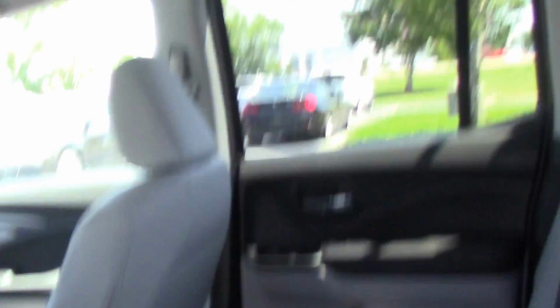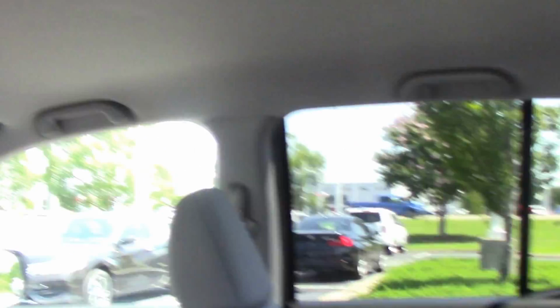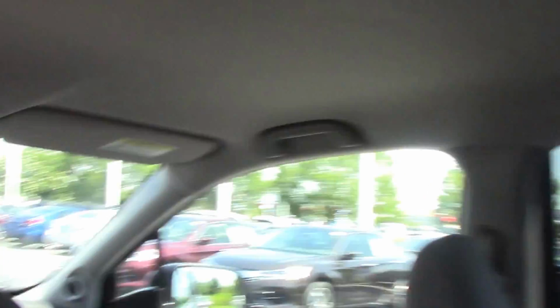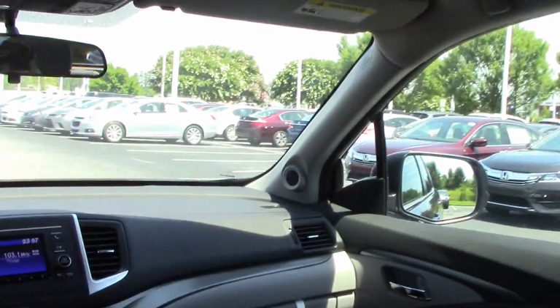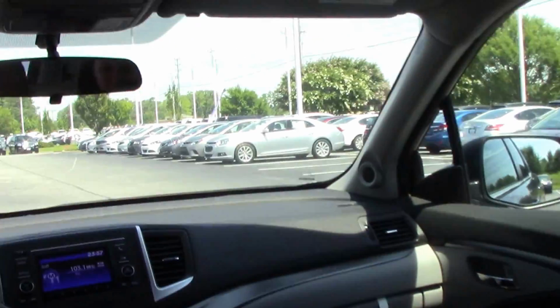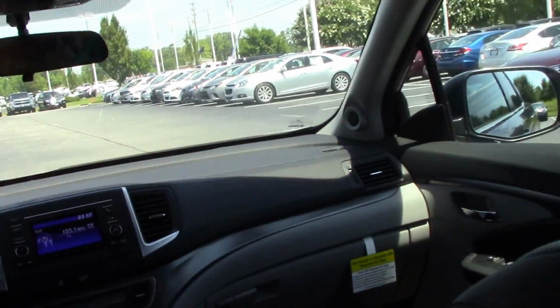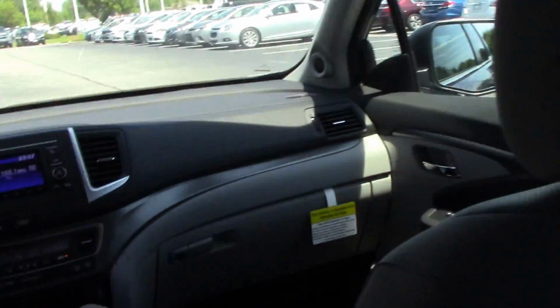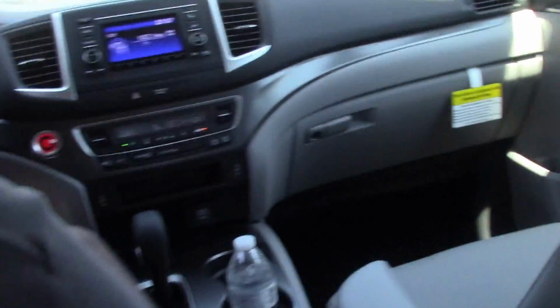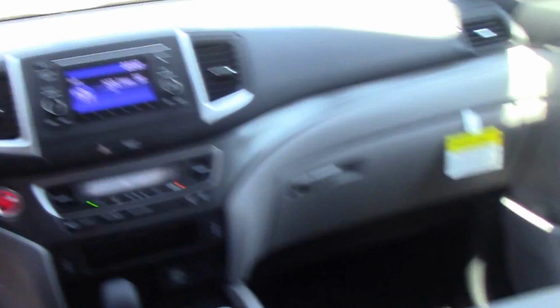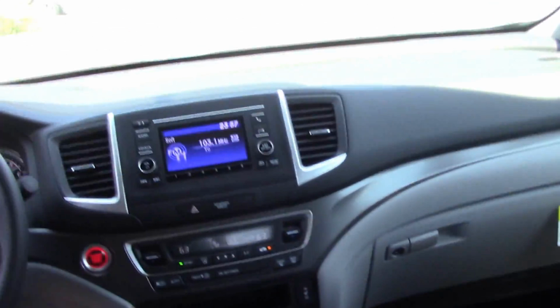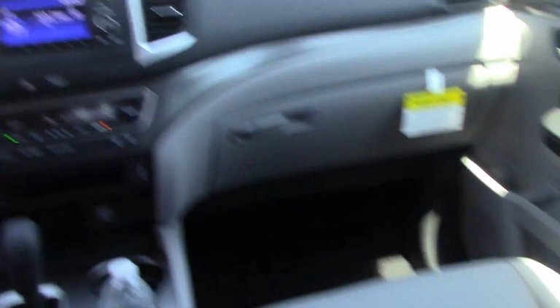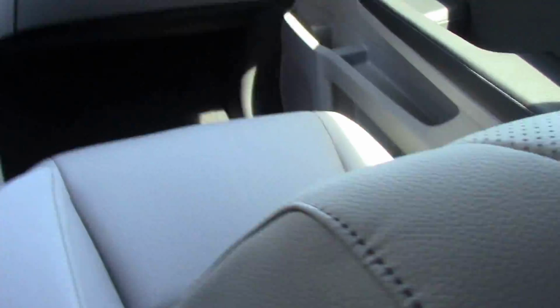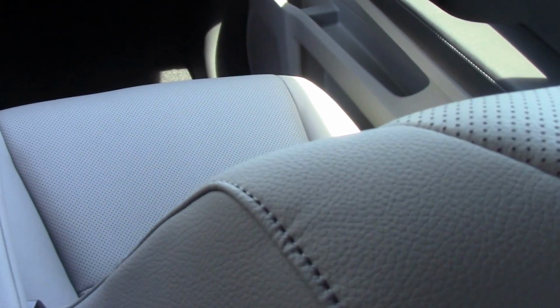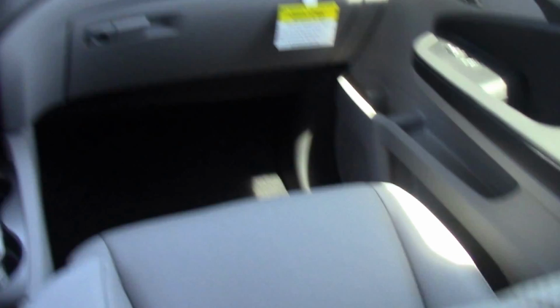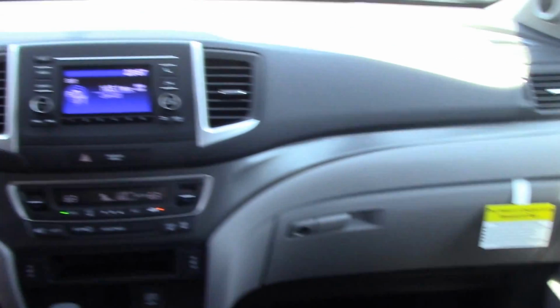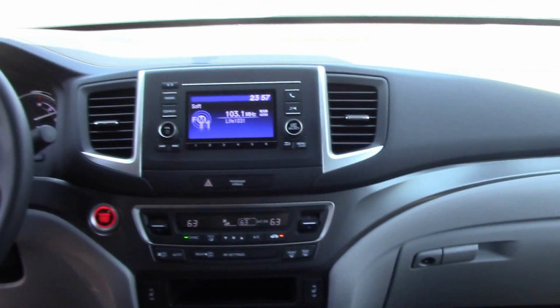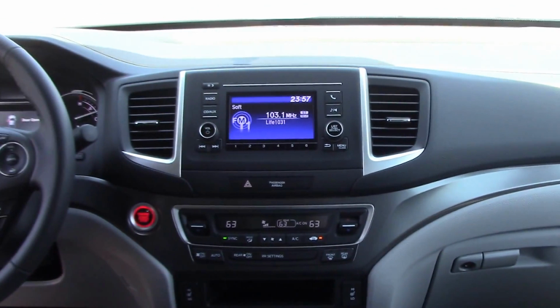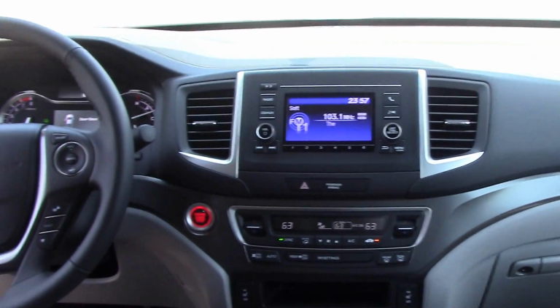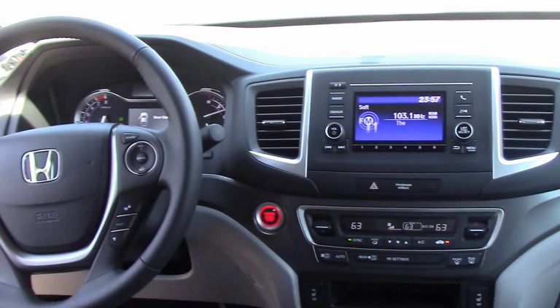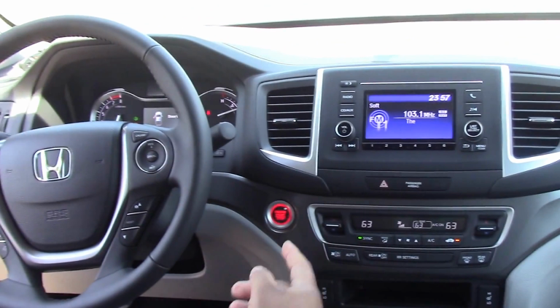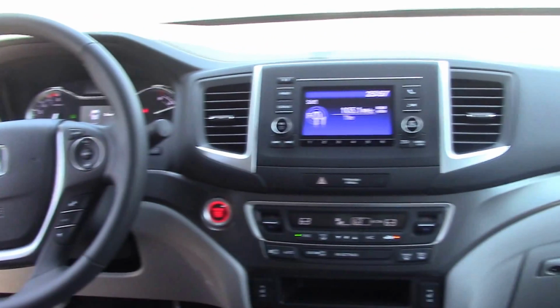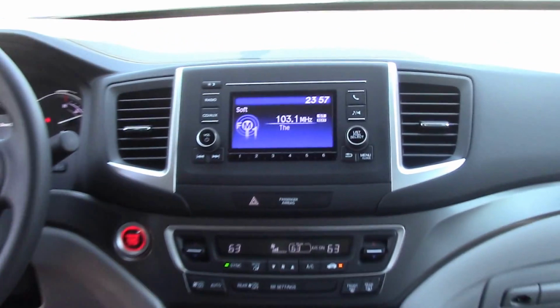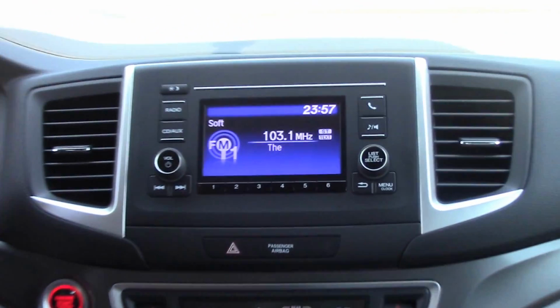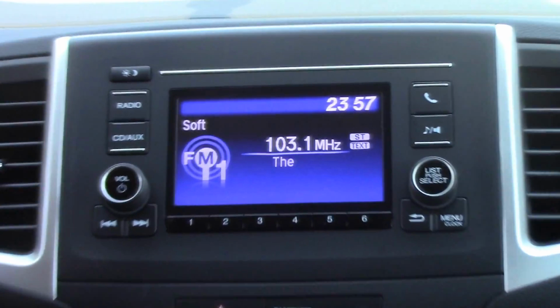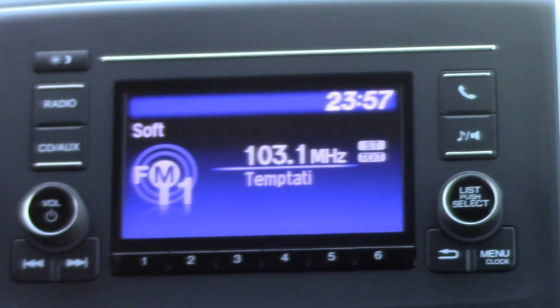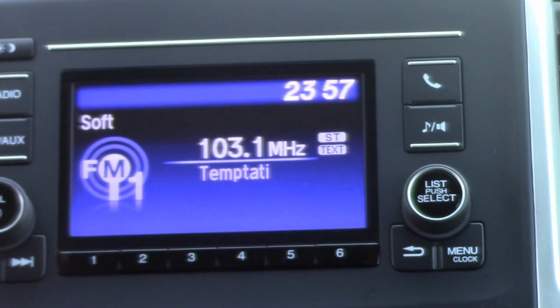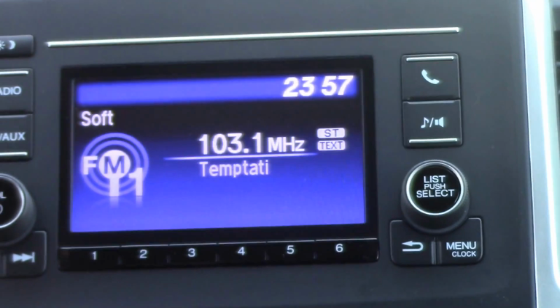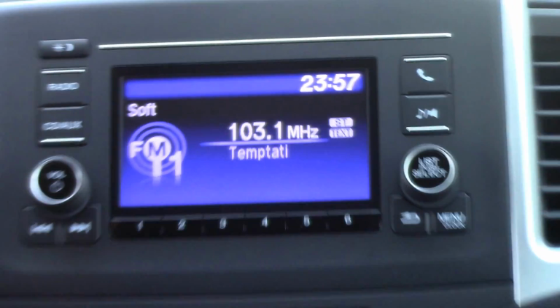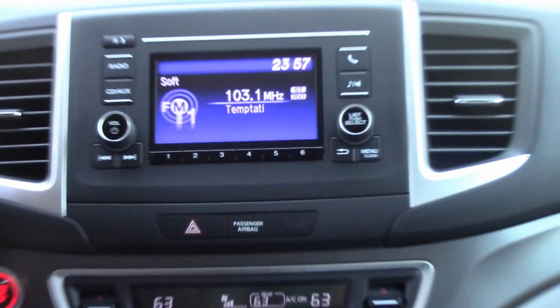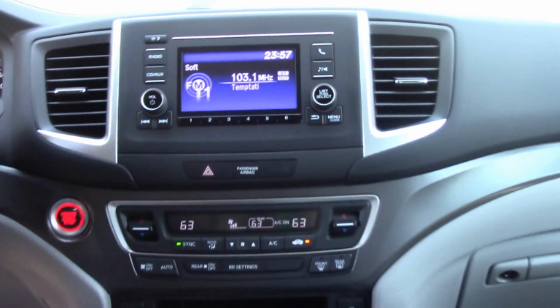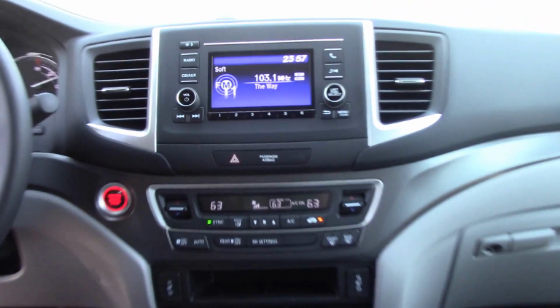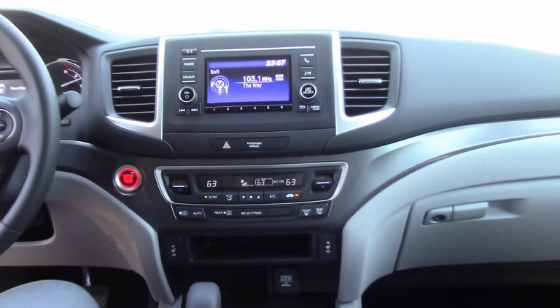It's got a really nice premium gray leather interior. Seats are both heated. It does have Bluetooth, a backup camera, push button start, and dual climate control zone. Really nice car, folks.